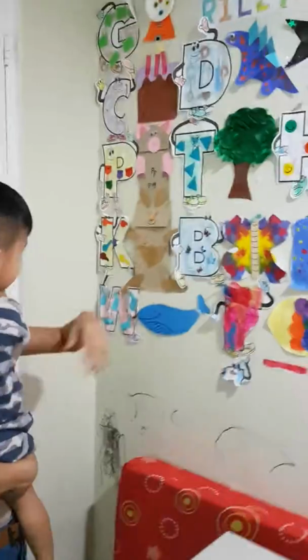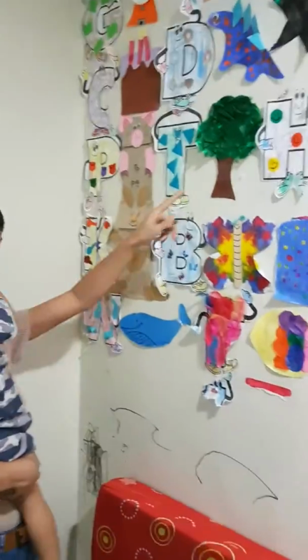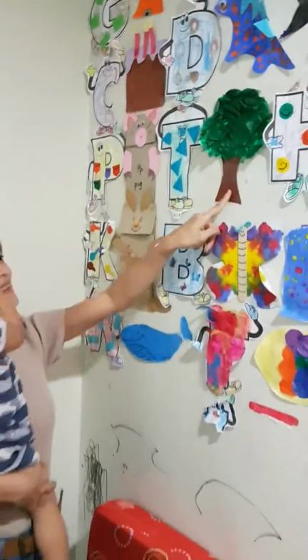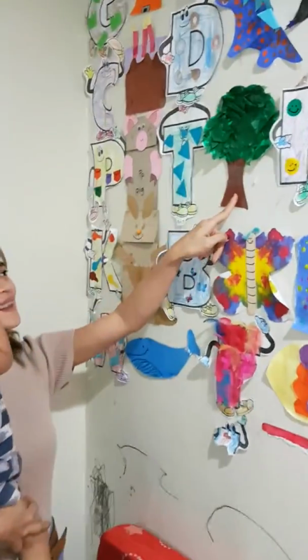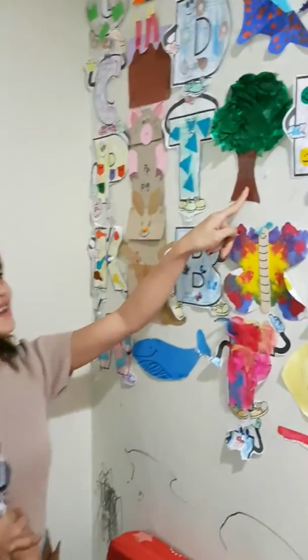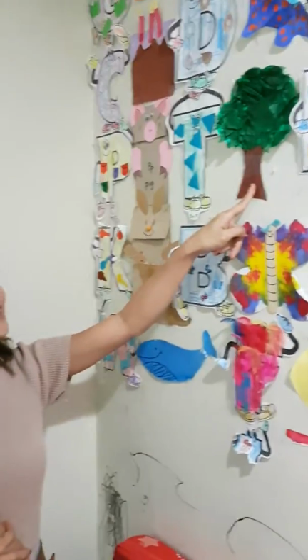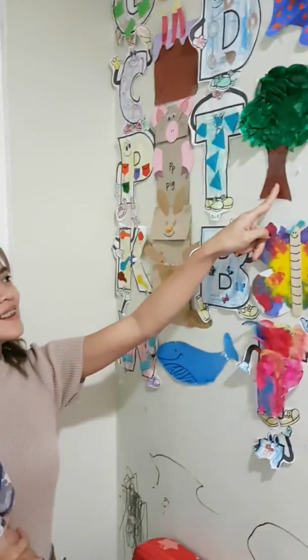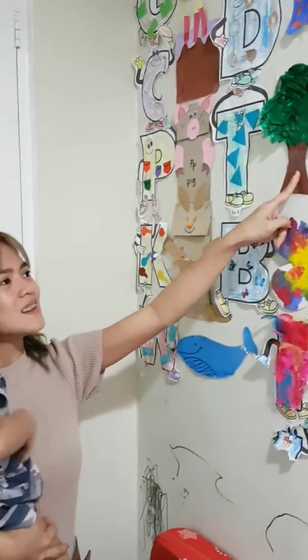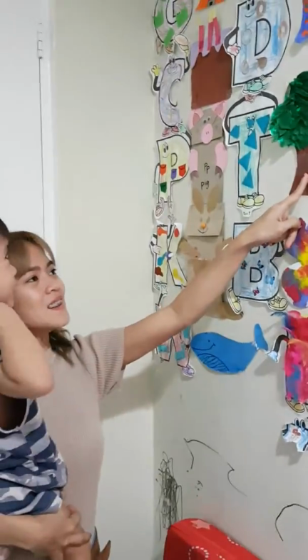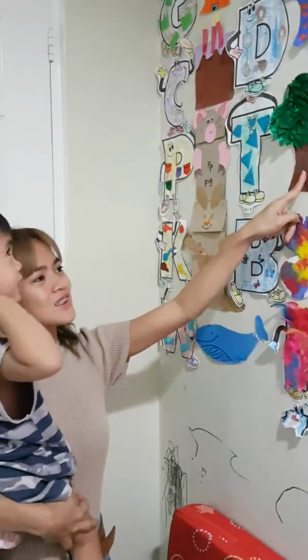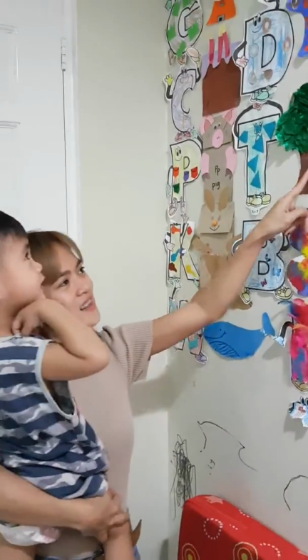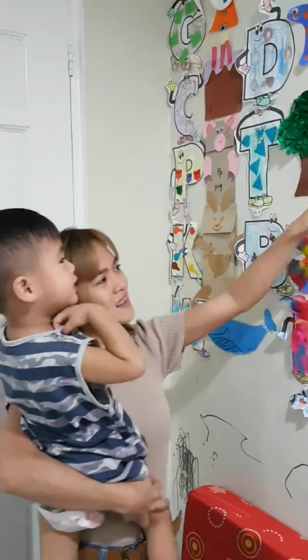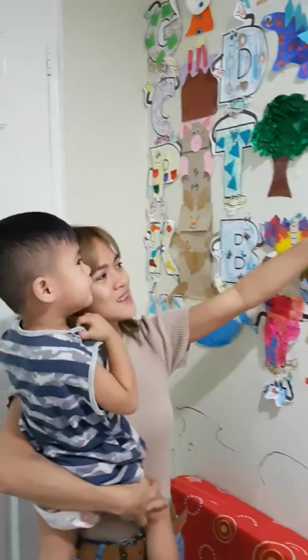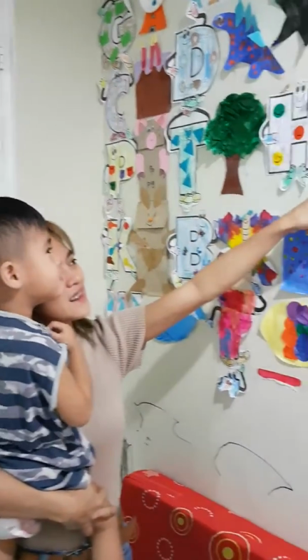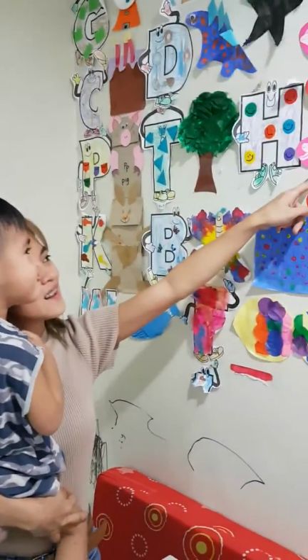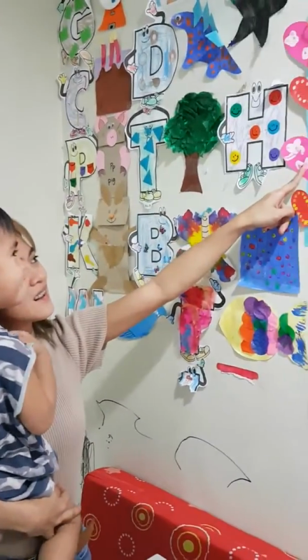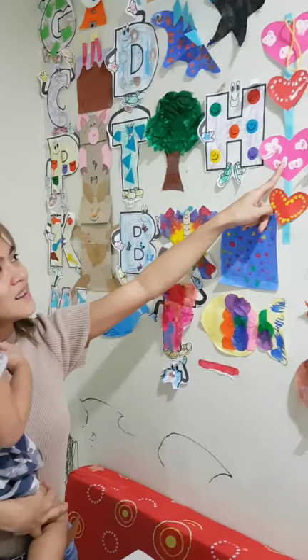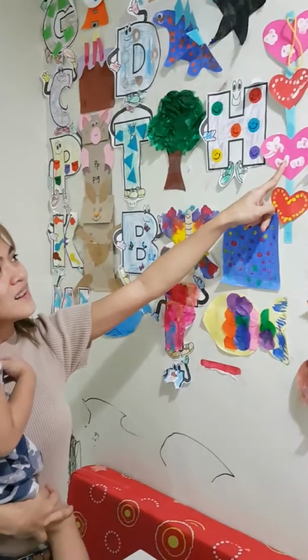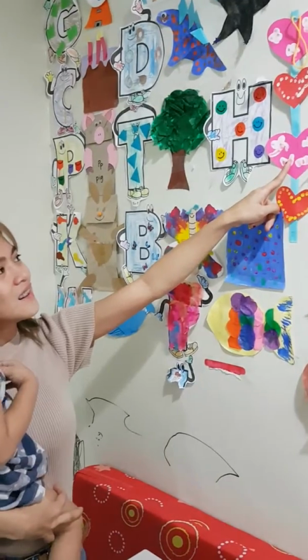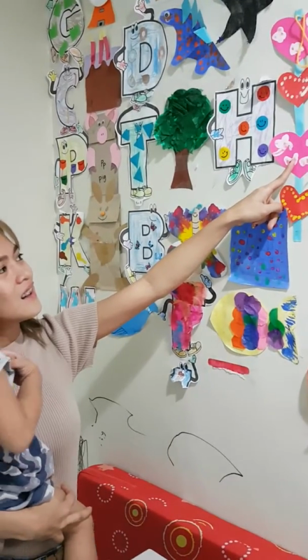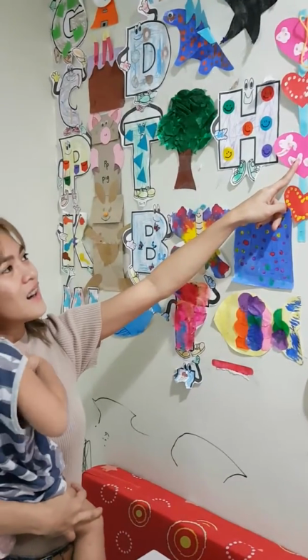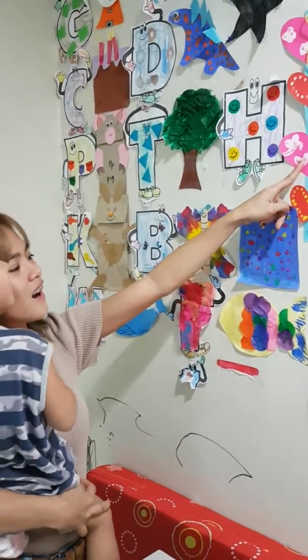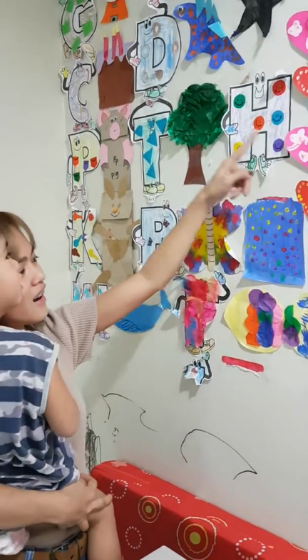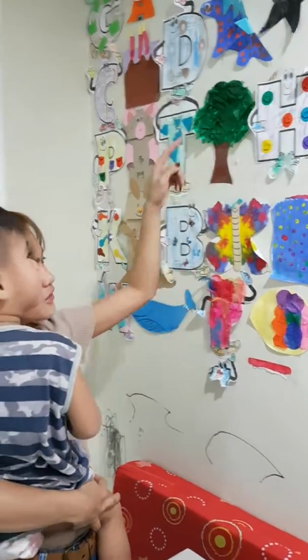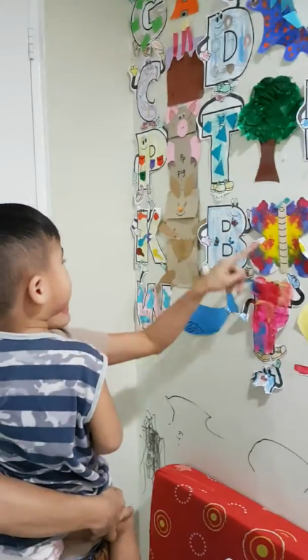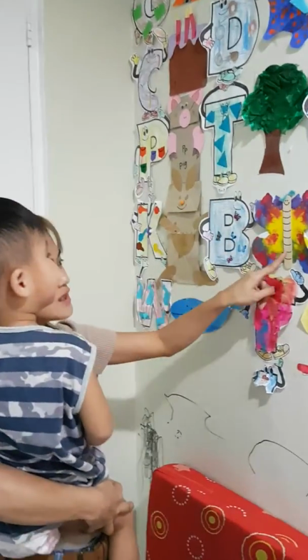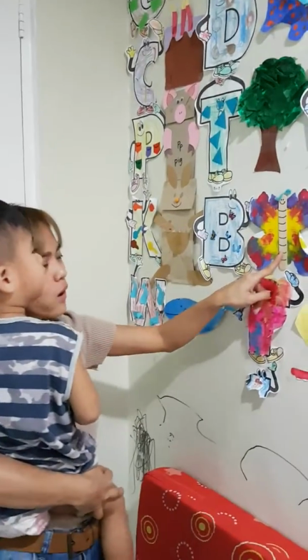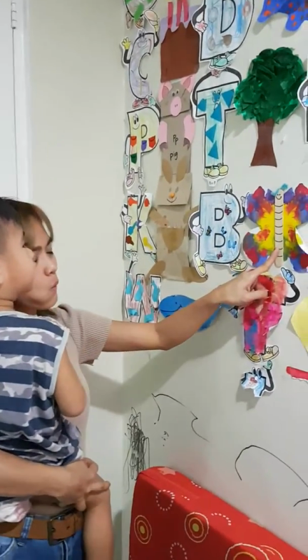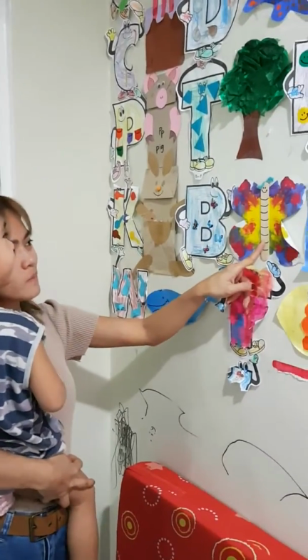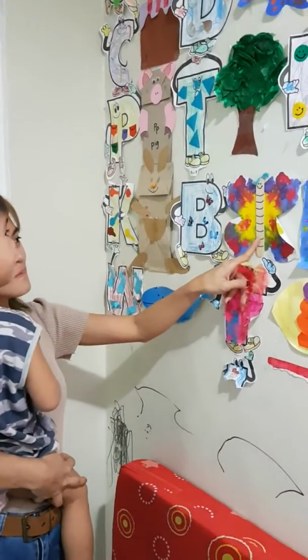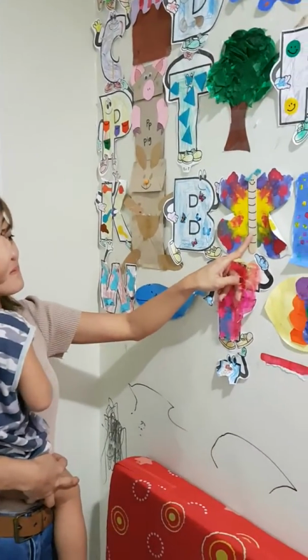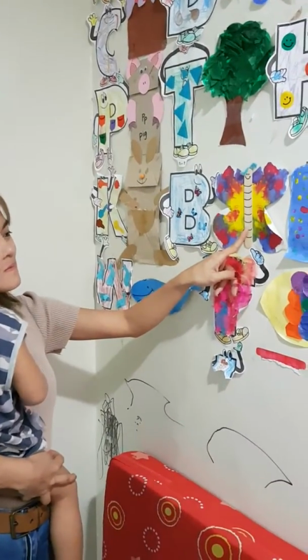Hey, what's this? Tree! This one! Heart! This one! Bubble pie!